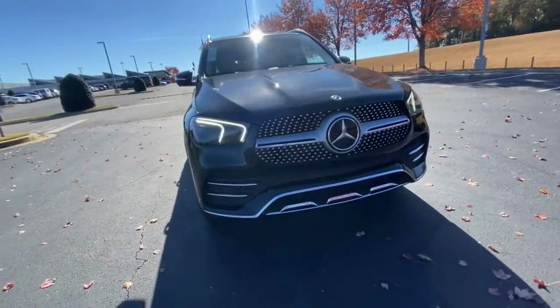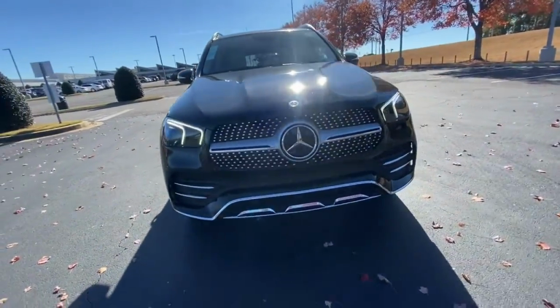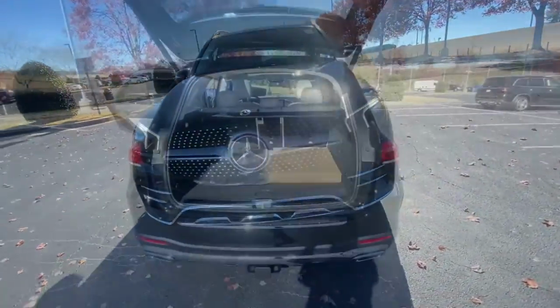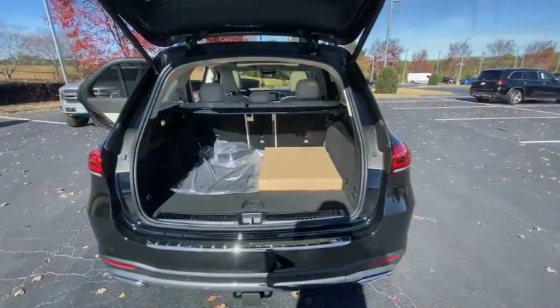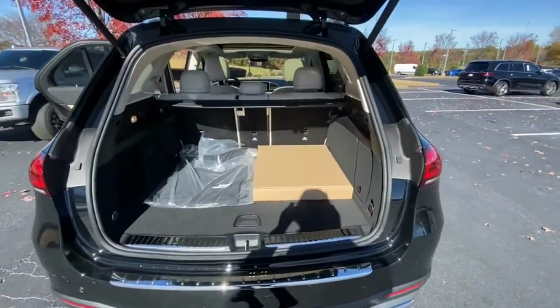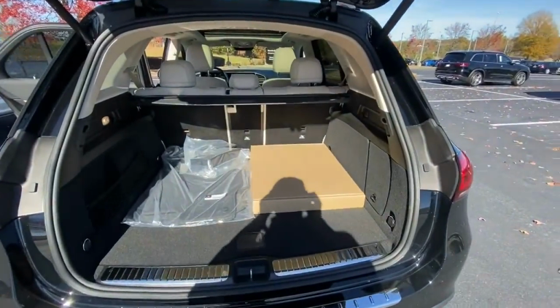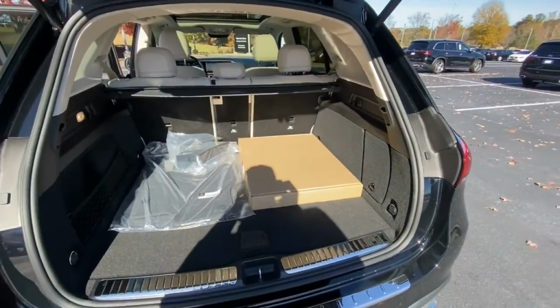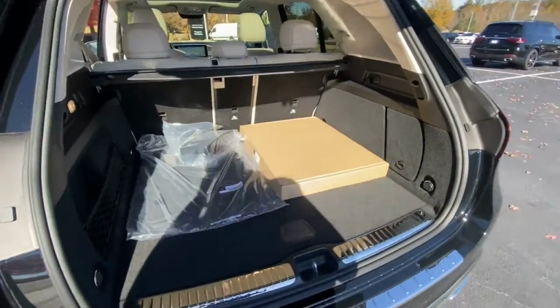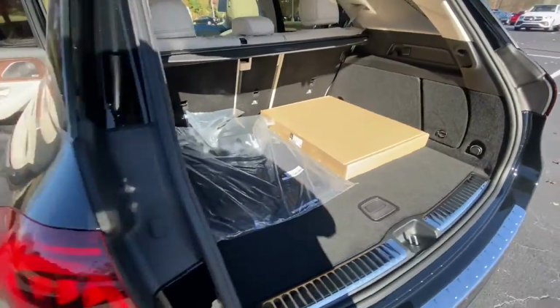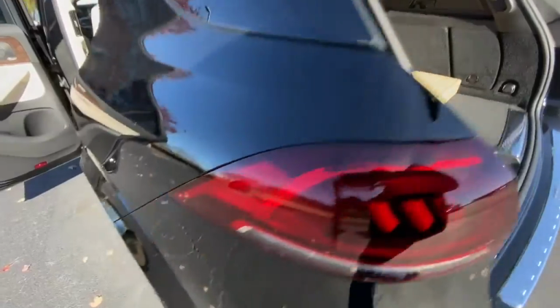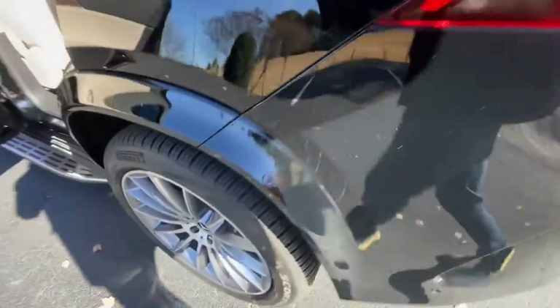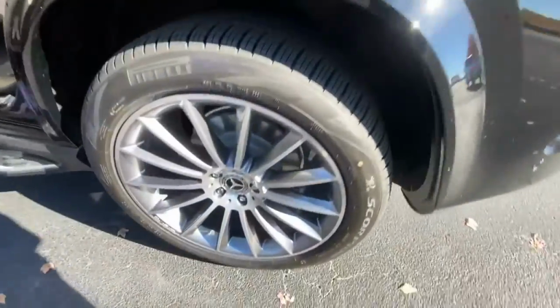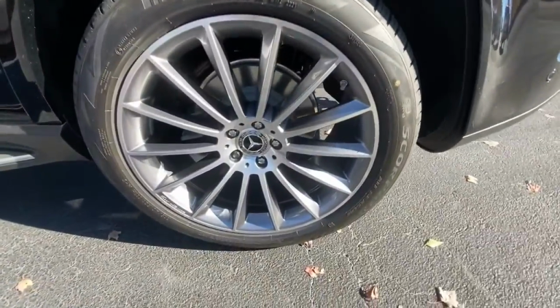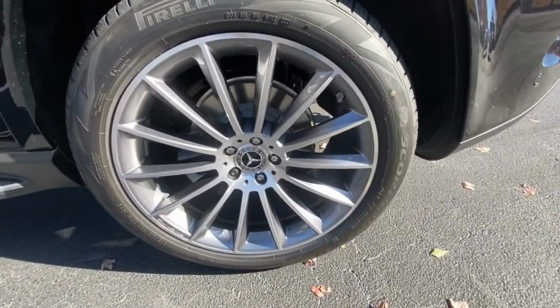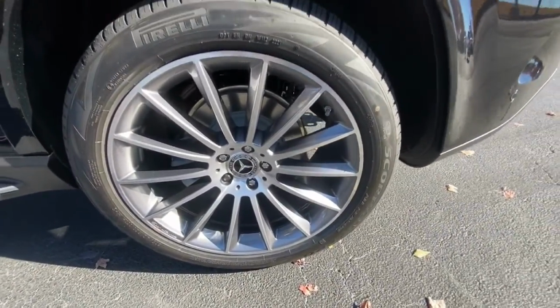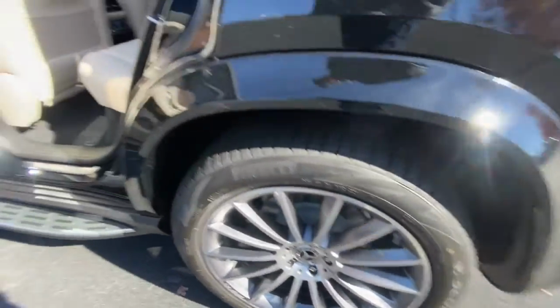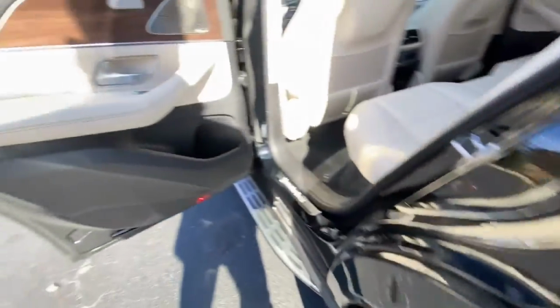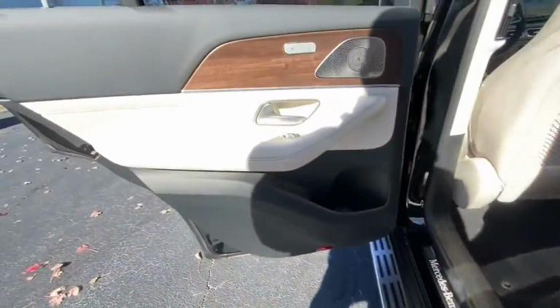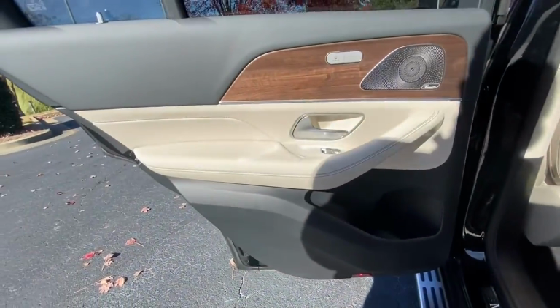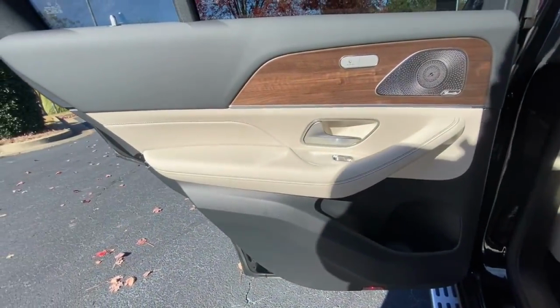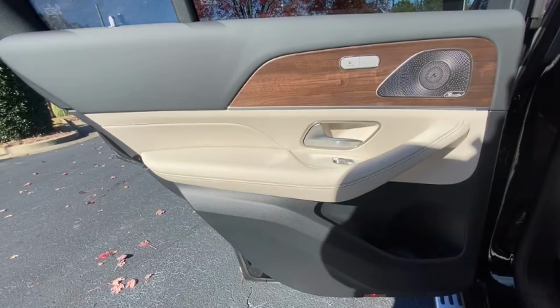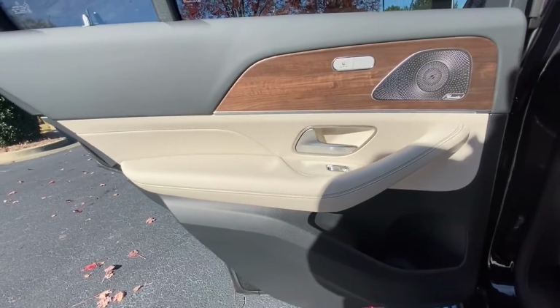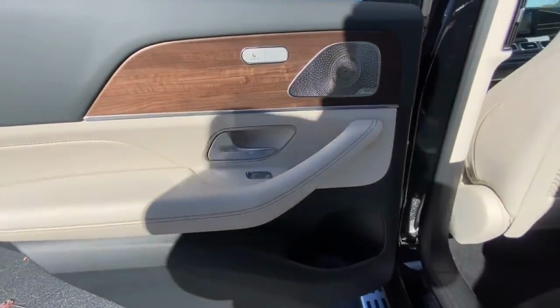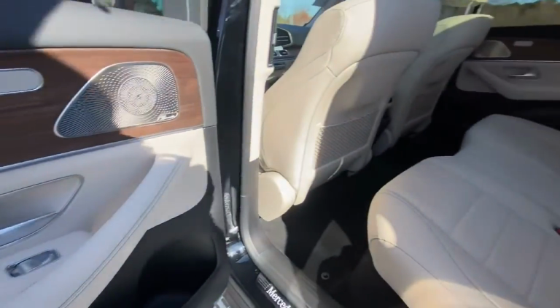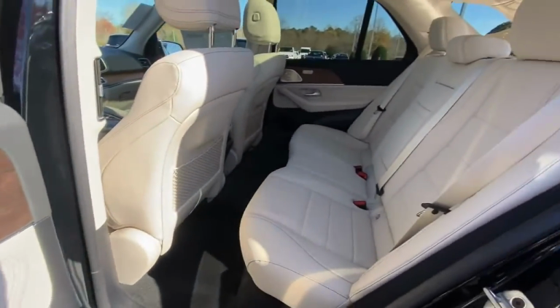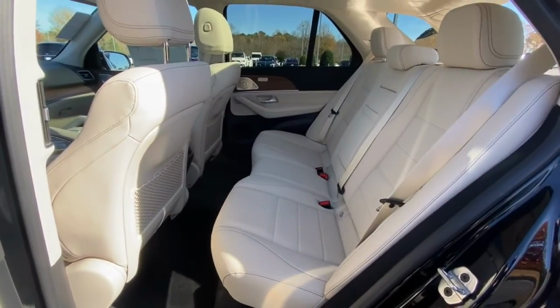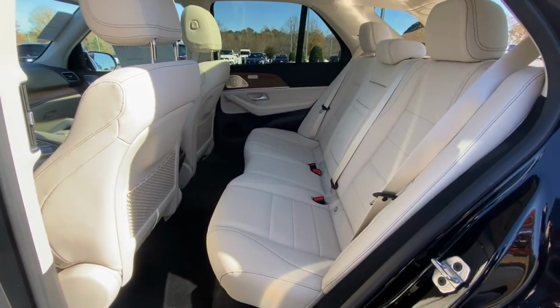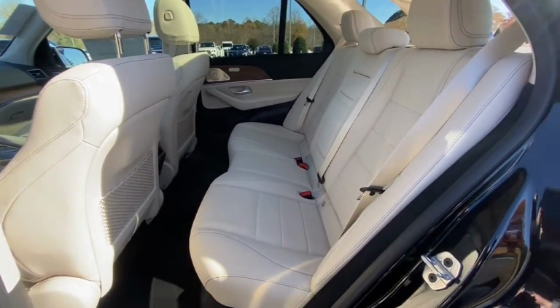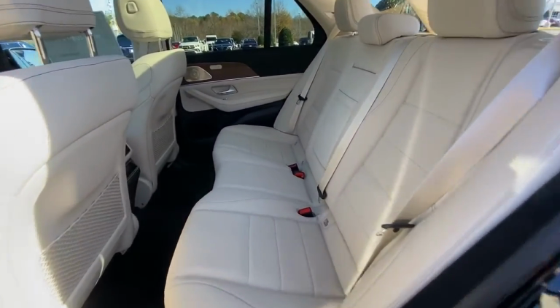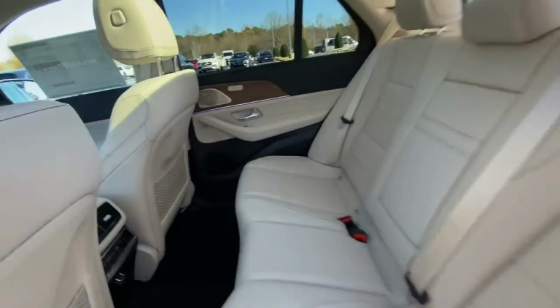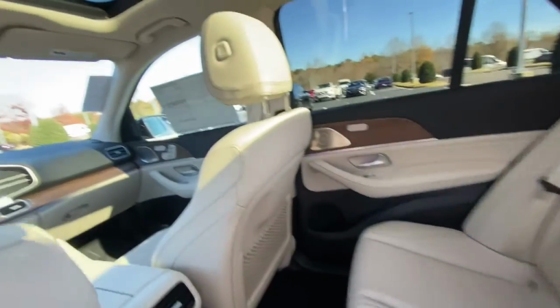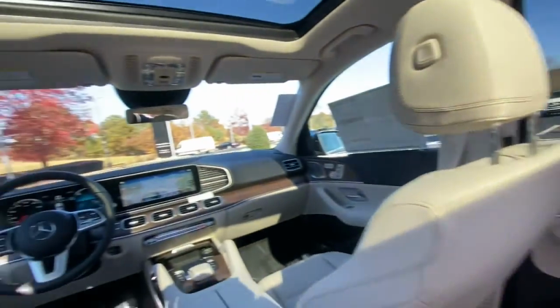These are just some of the great options this vehicle comes with: power liftgate, trailer hitch, electronic stability control, seat memory, trip computer, bucket seats, power windows, four-wheel disc brakes, and power steering.